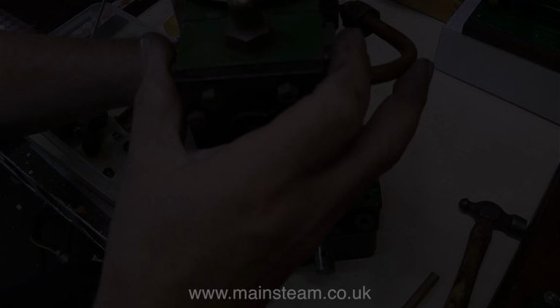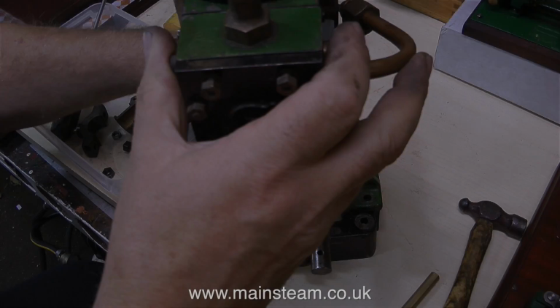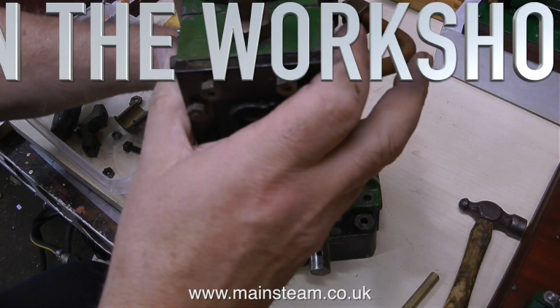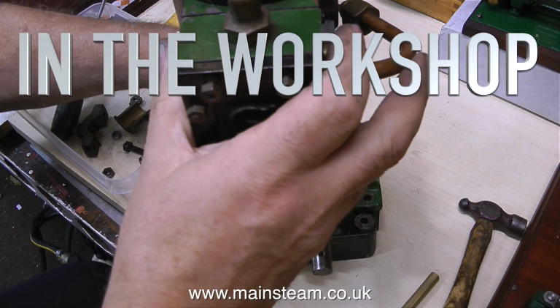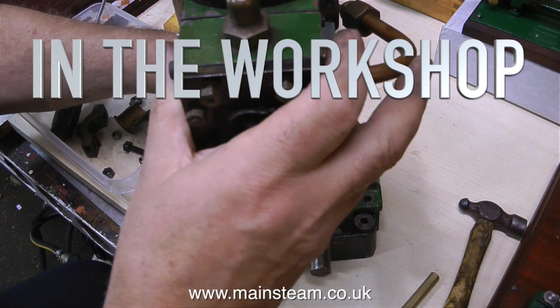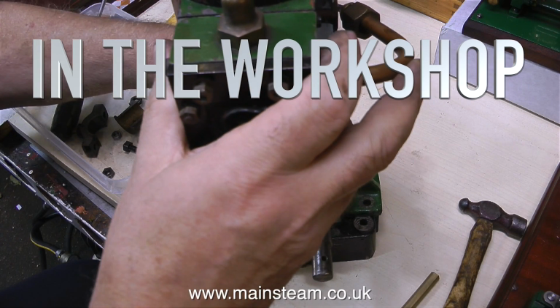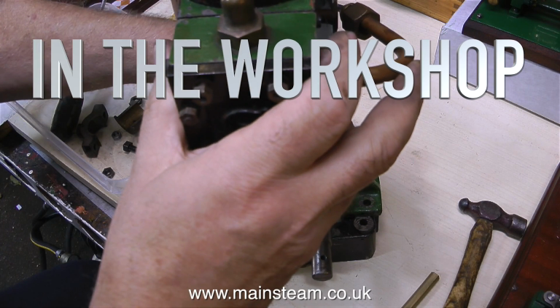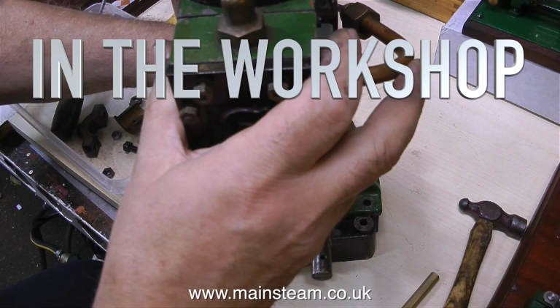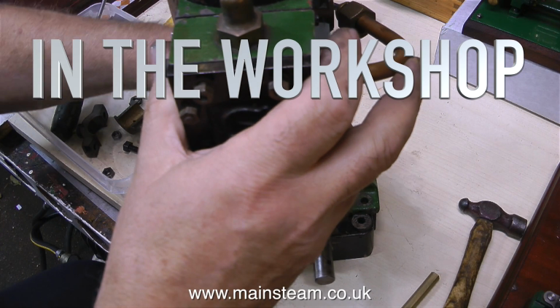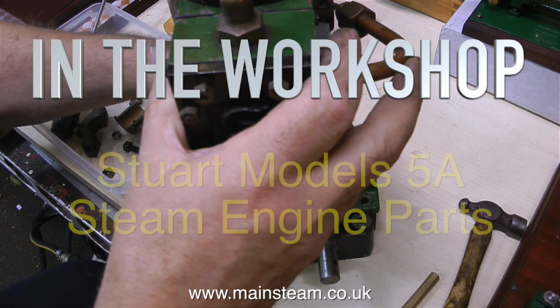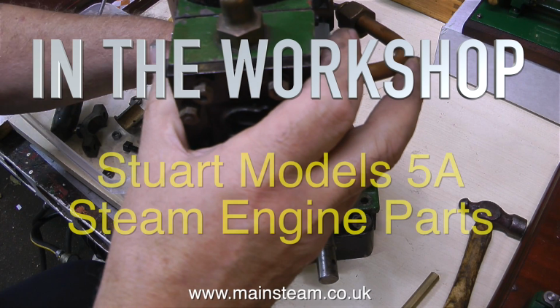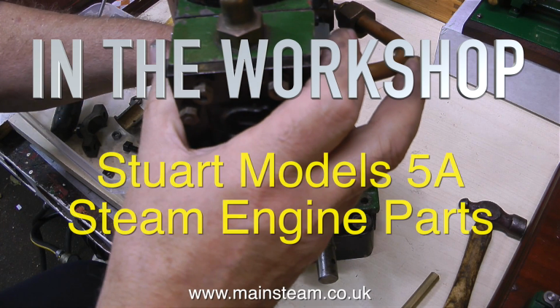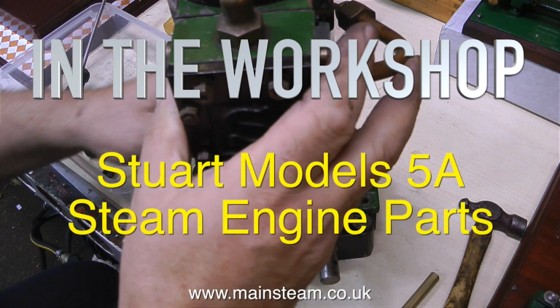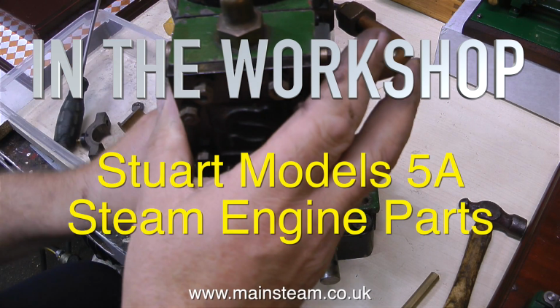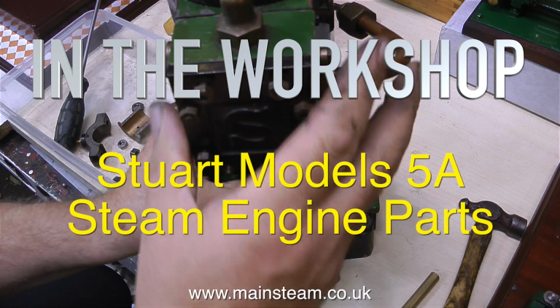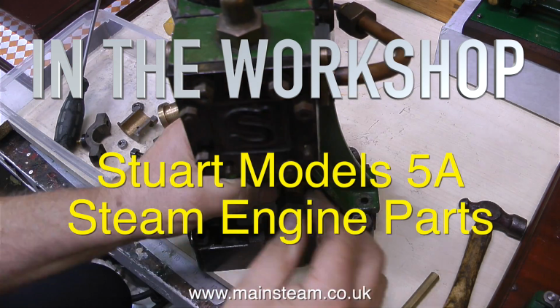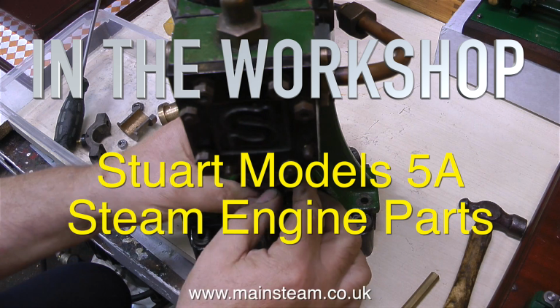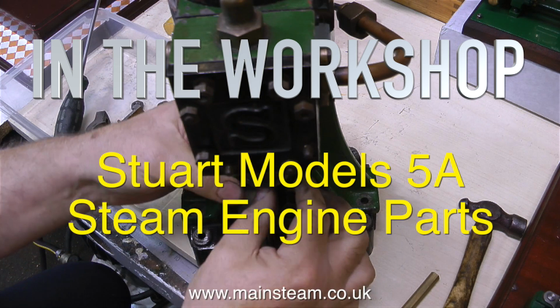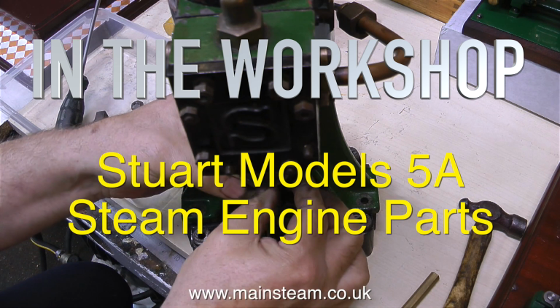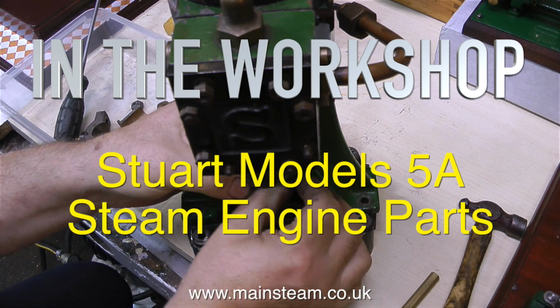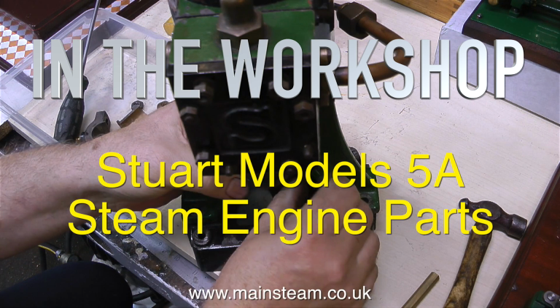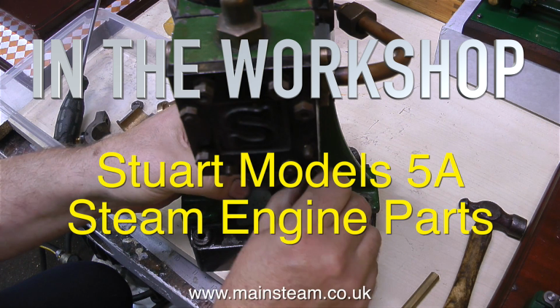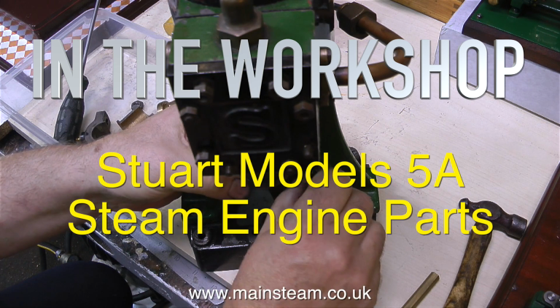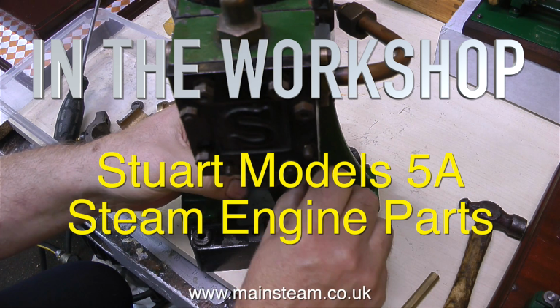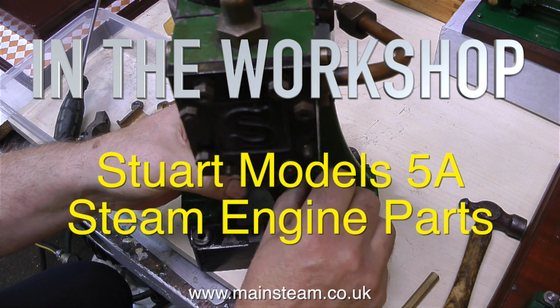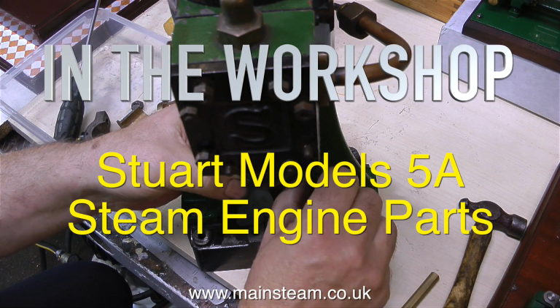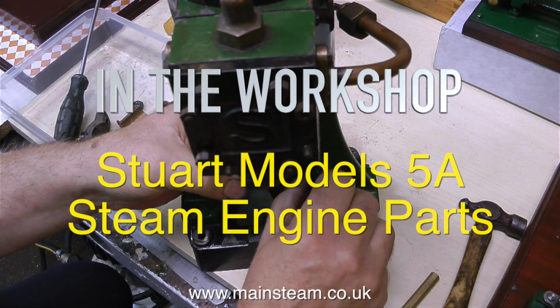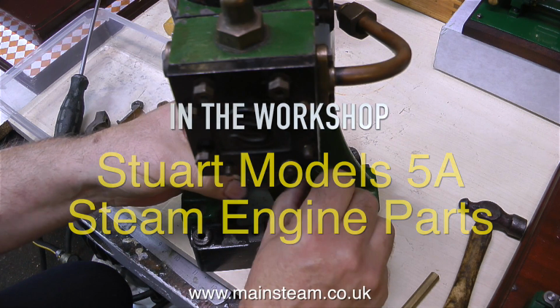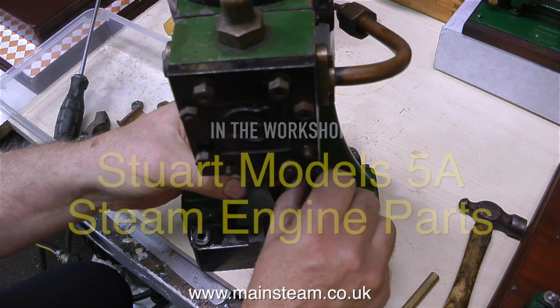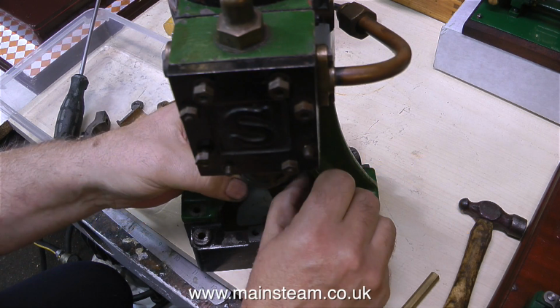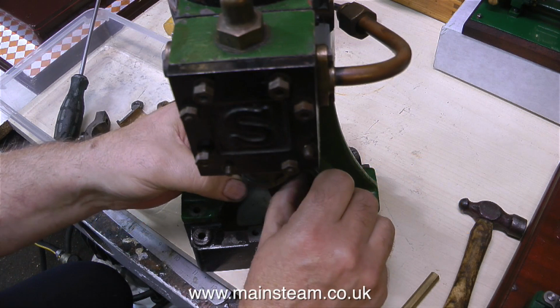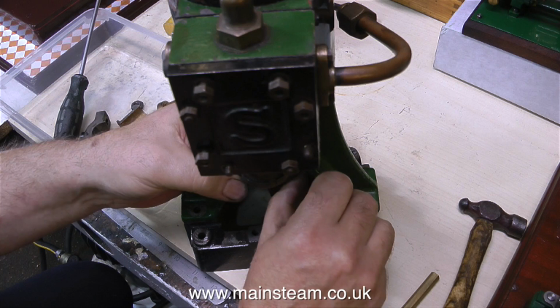This is a new category for the channel, it's not a series as such, it's called In the Workshop. And in this one, I'm looking at some Stuart Models 5A steam engine parts that I bought recently.